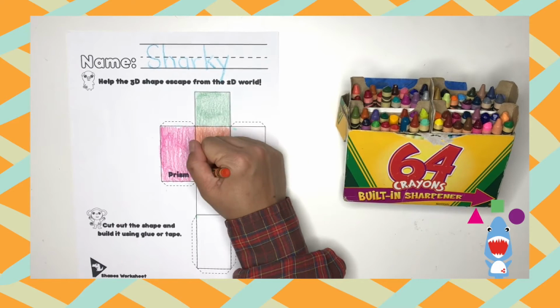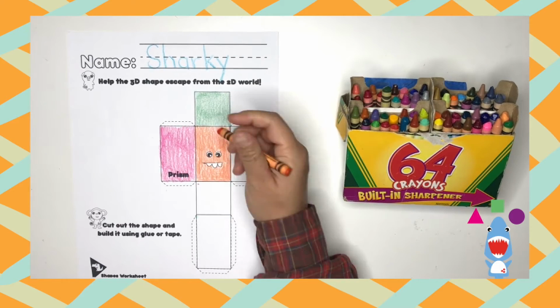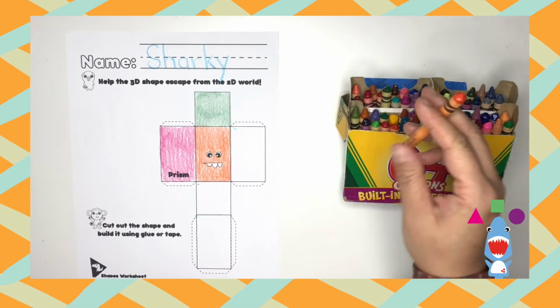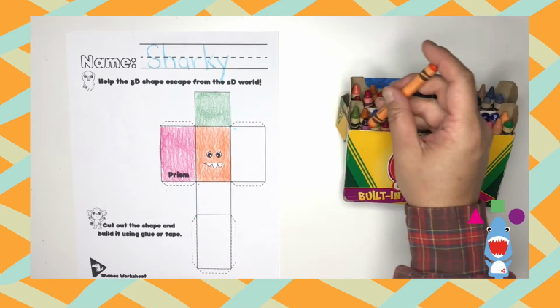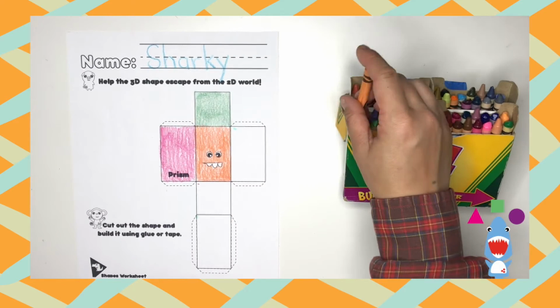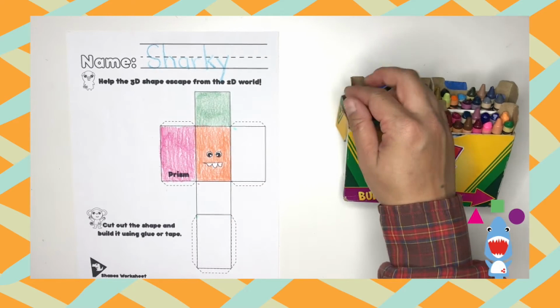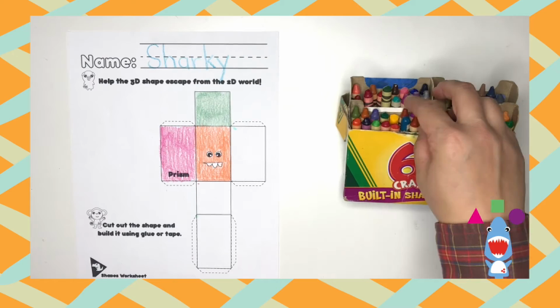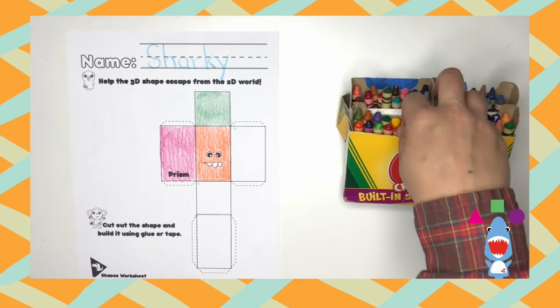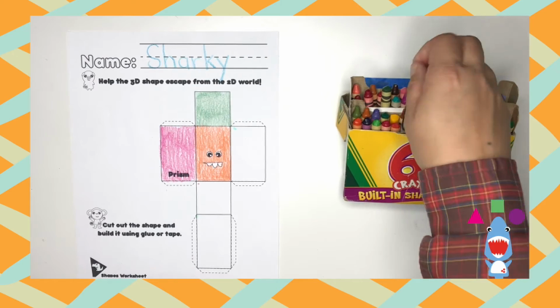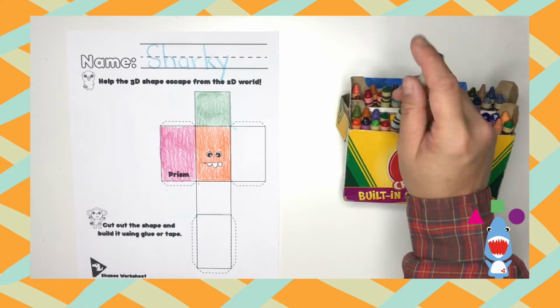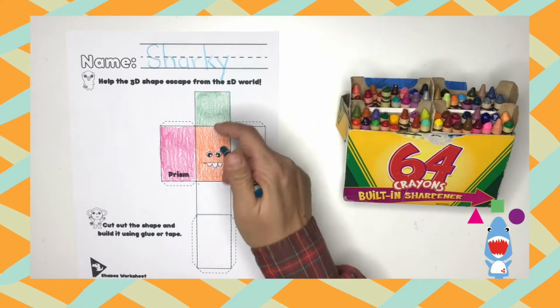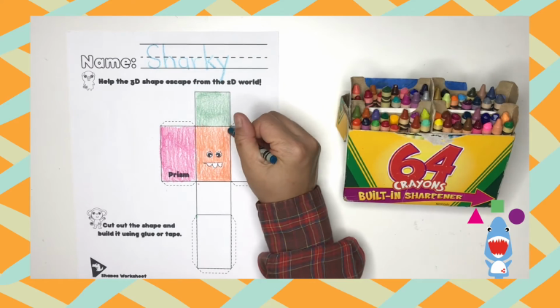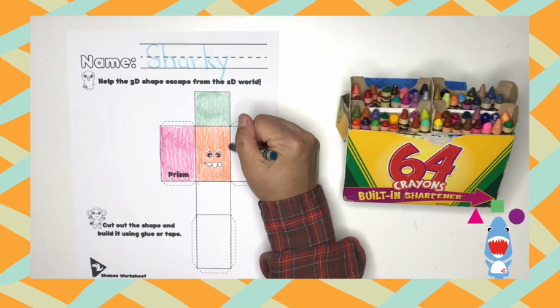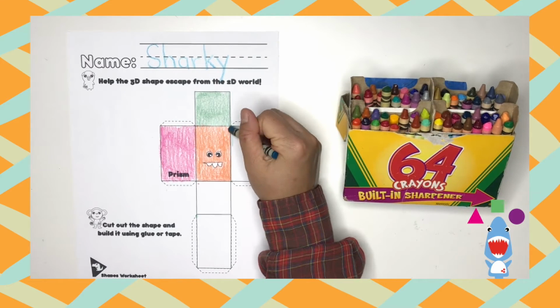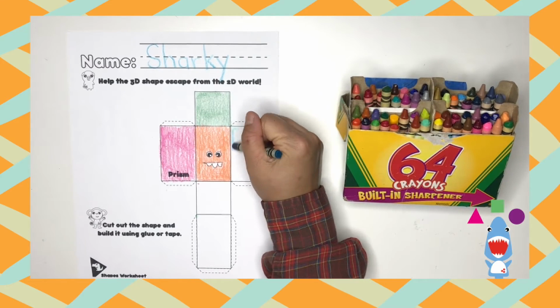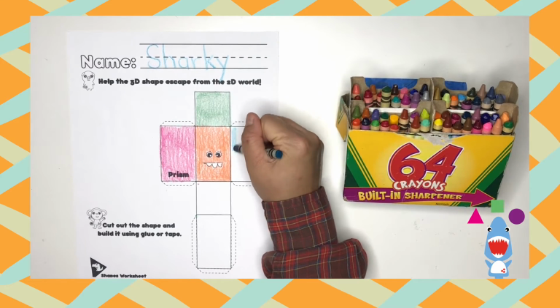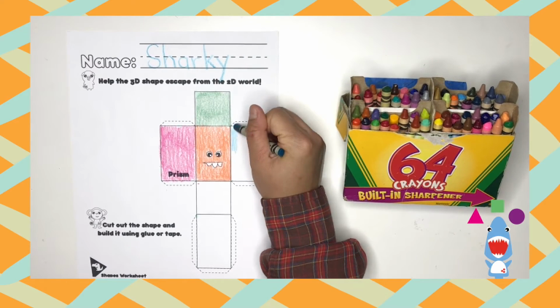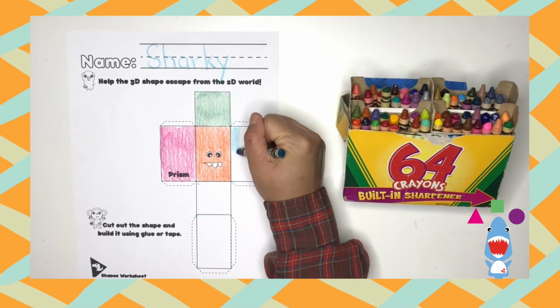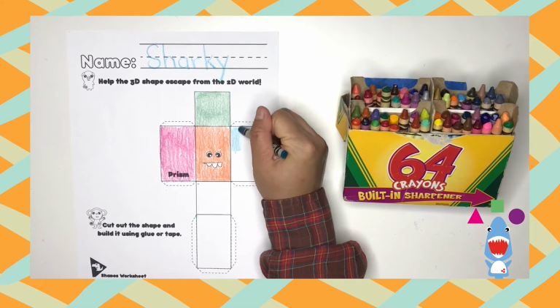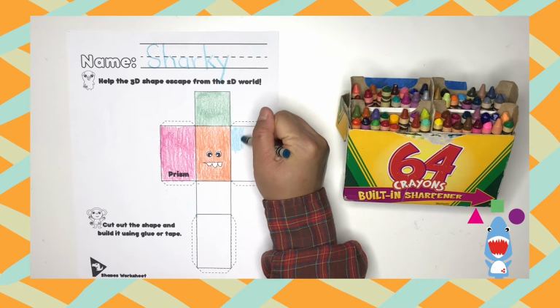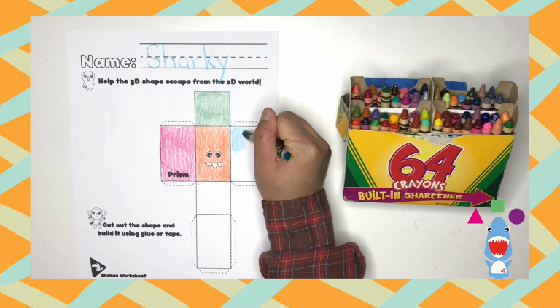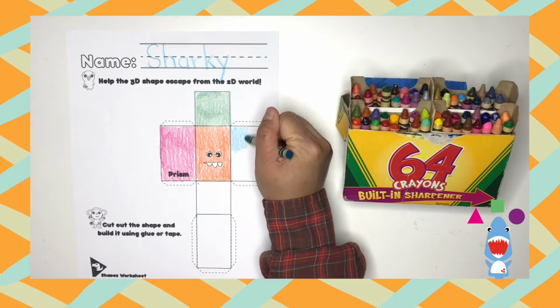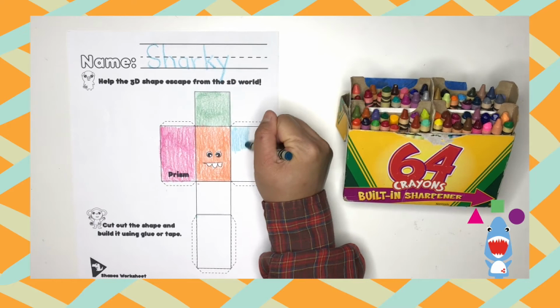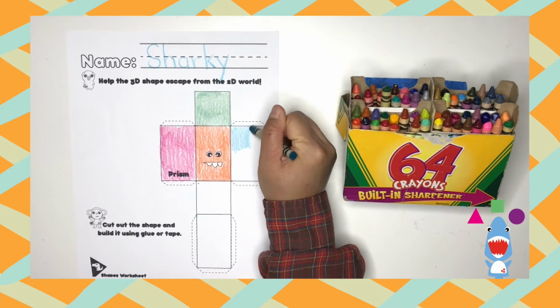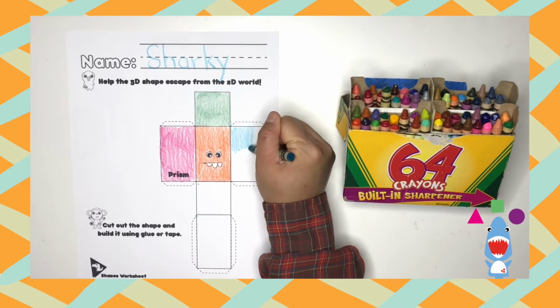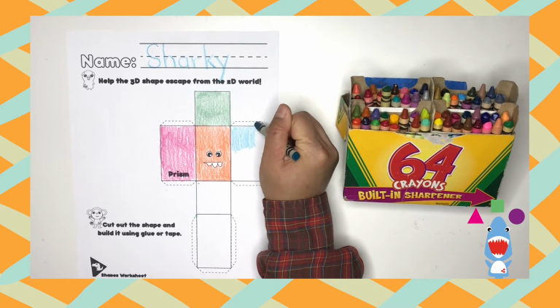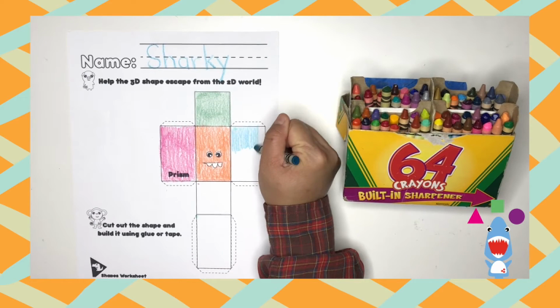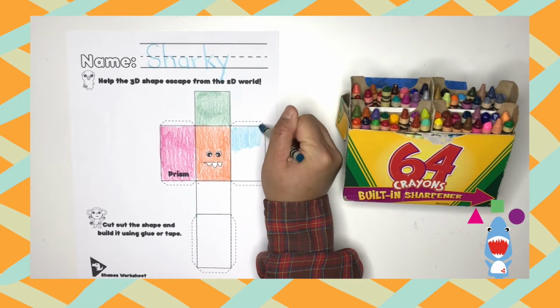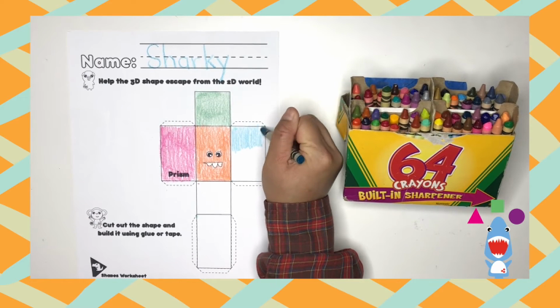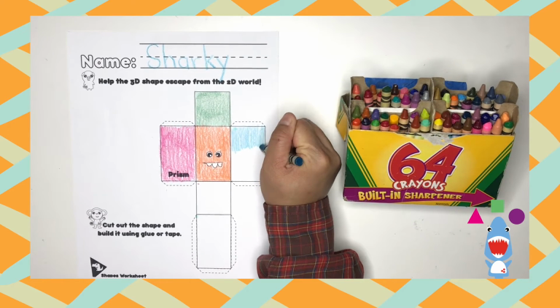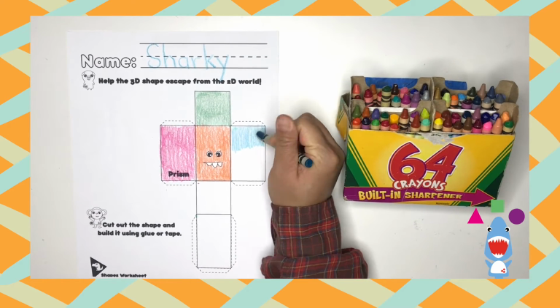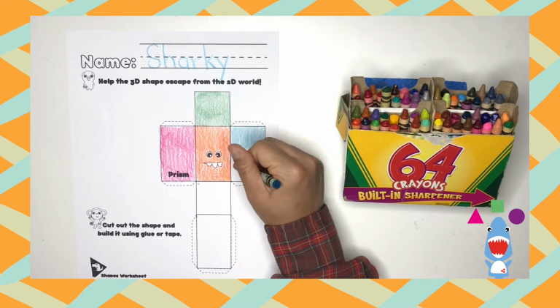Now we are going to move on to the next rectangle on the right — any color you like, dinos. And how many sides does a rectangle have? Four. Great job, dinos.